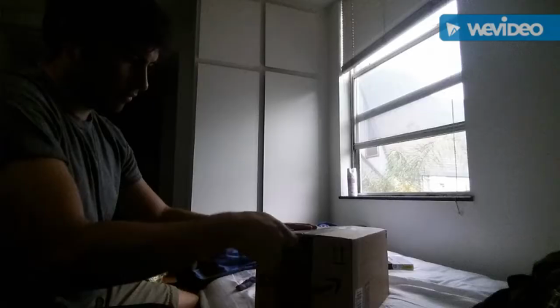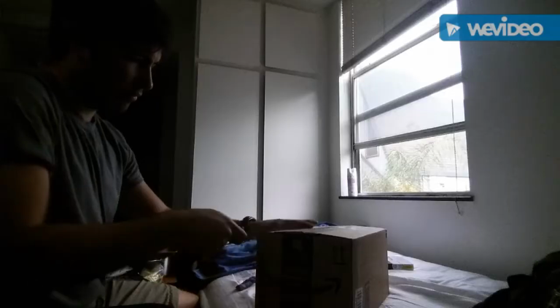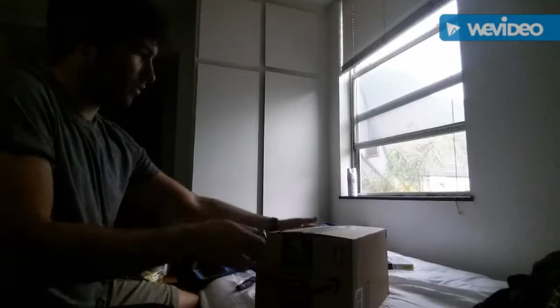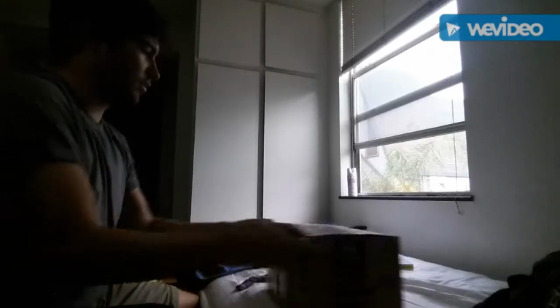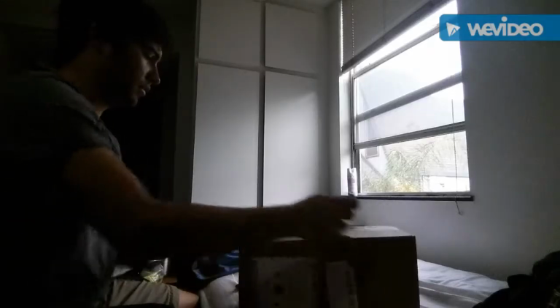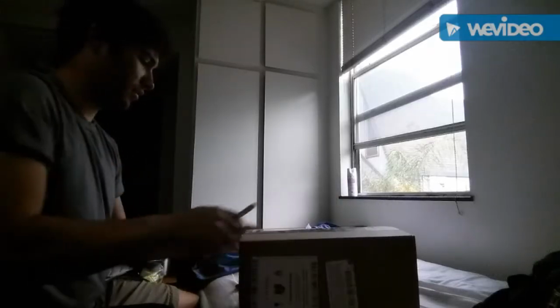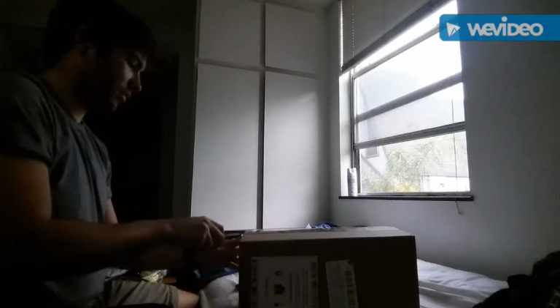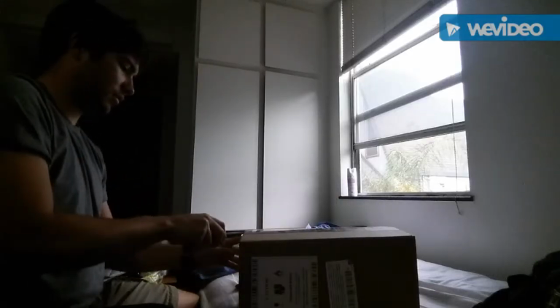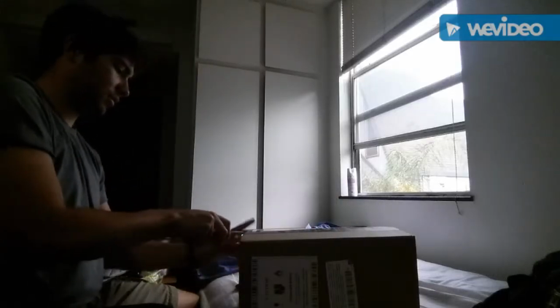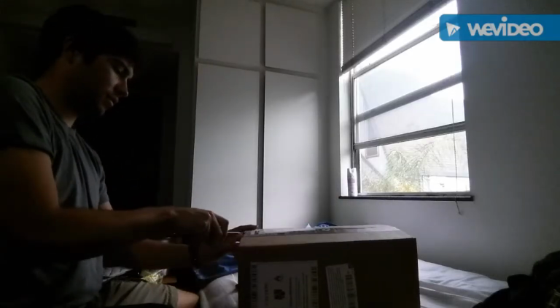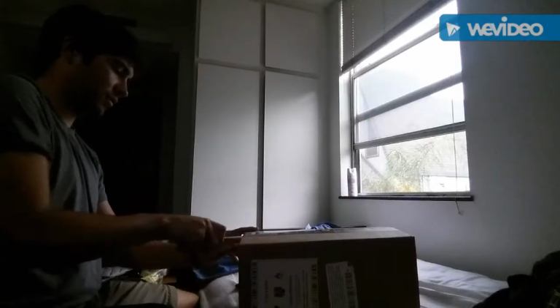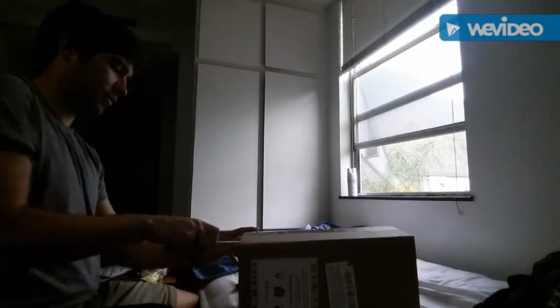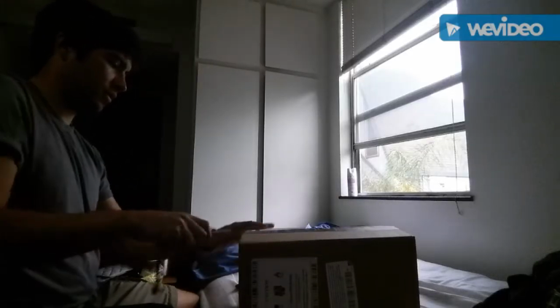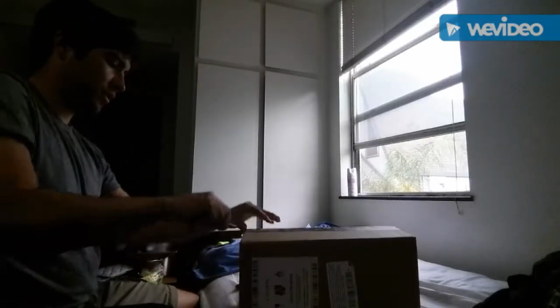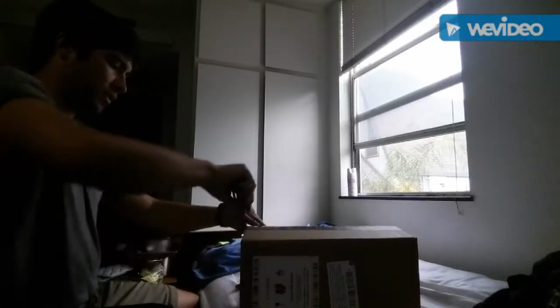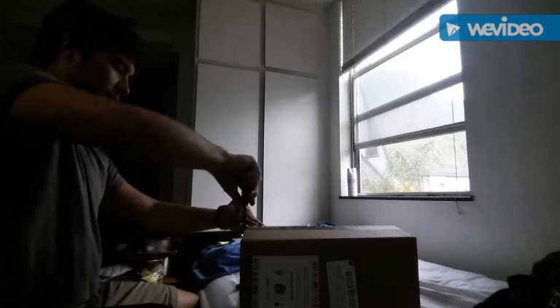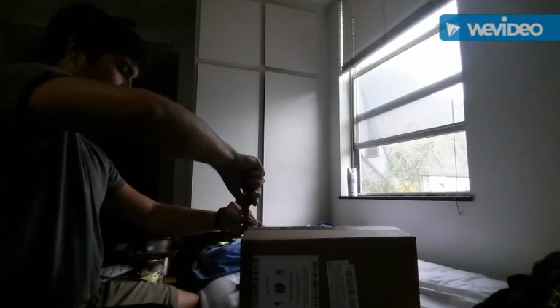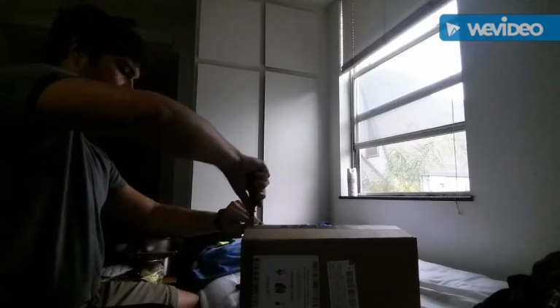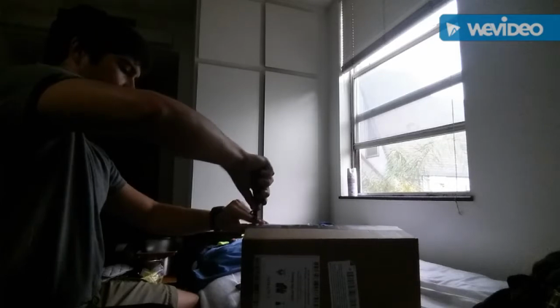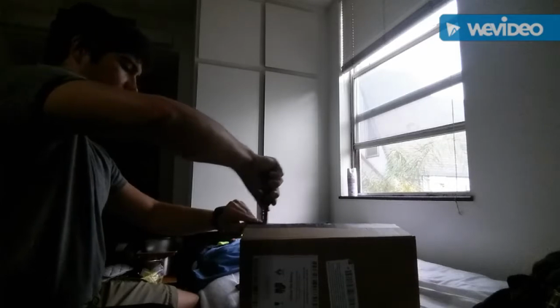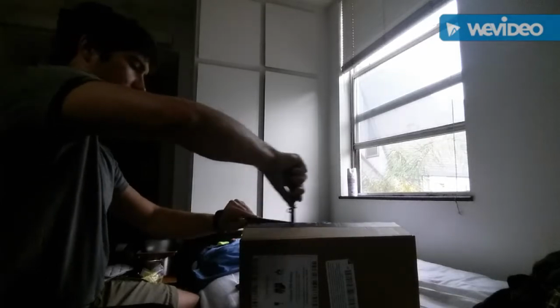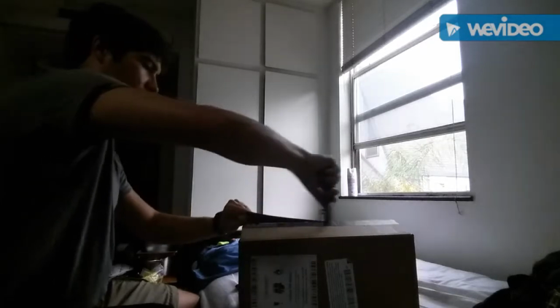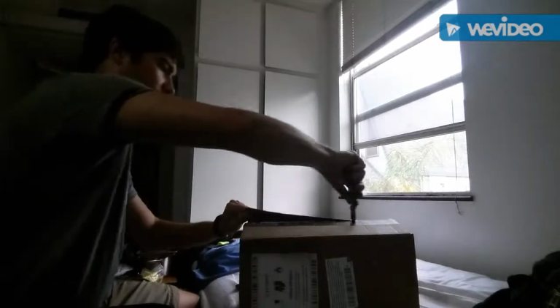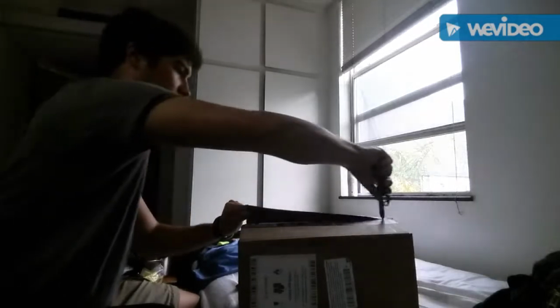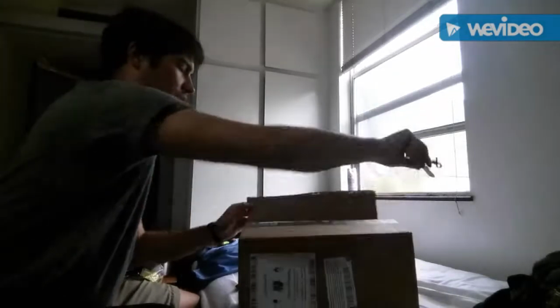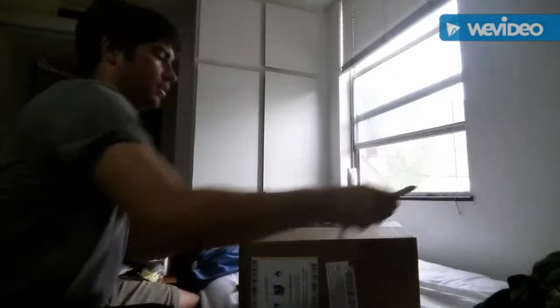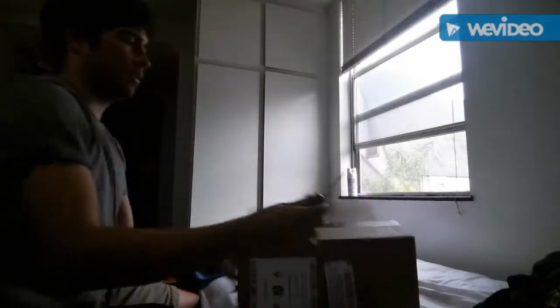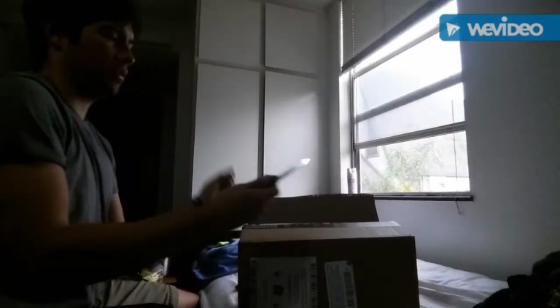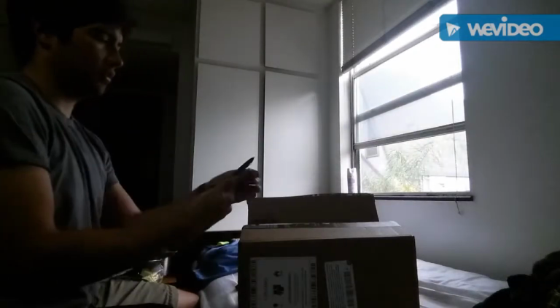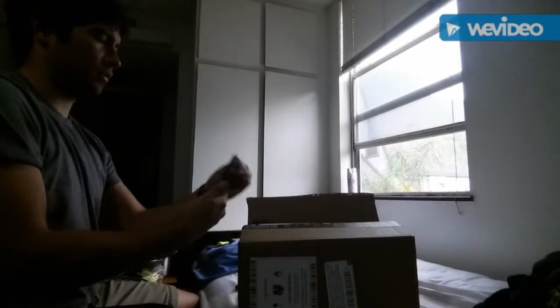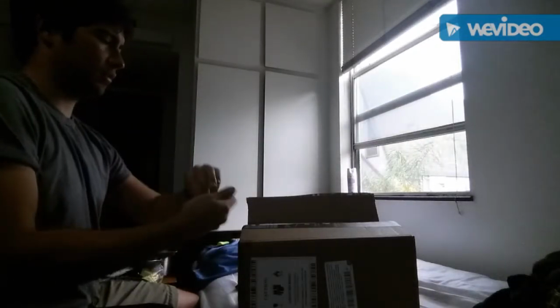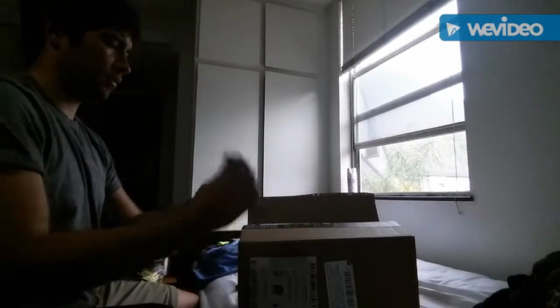Just first little impressions on this device. I'm taking it out of the box — I ordered it online.